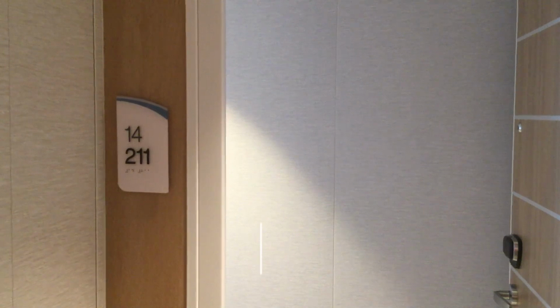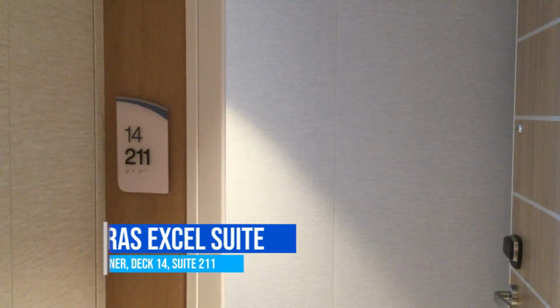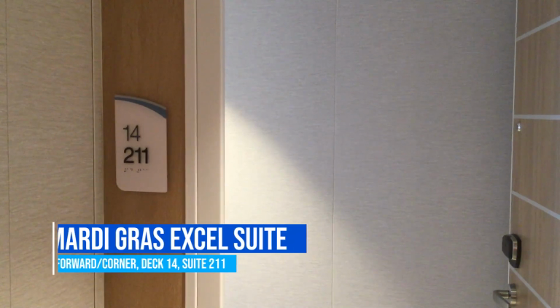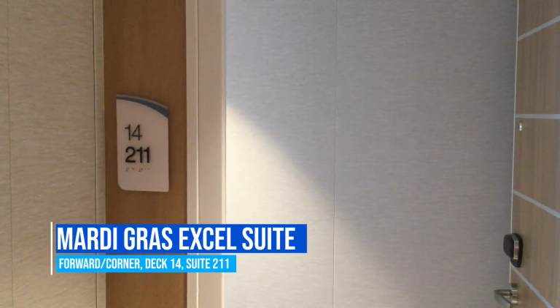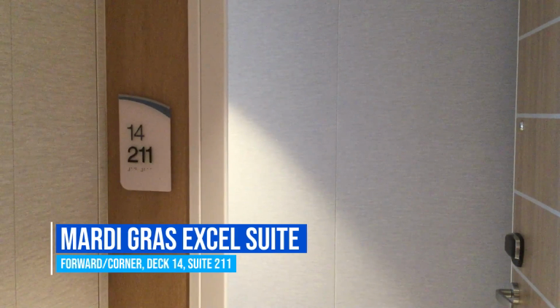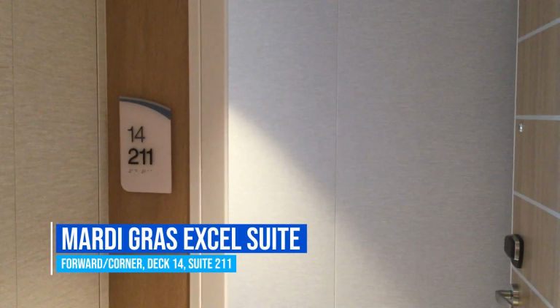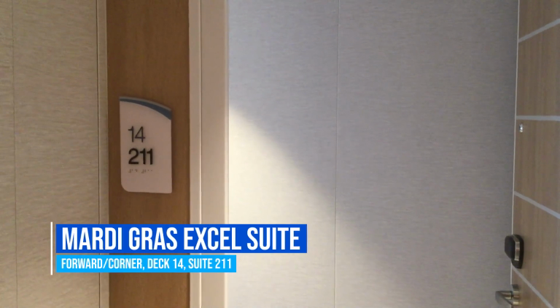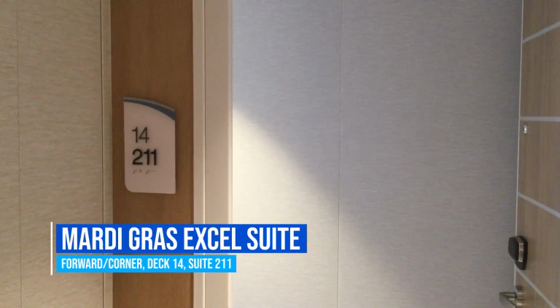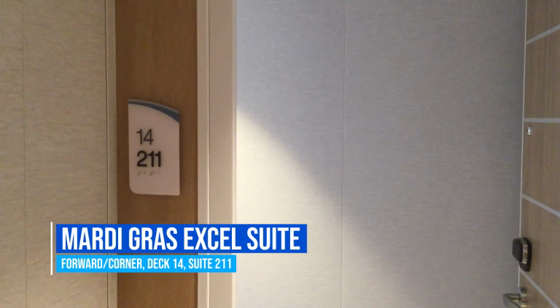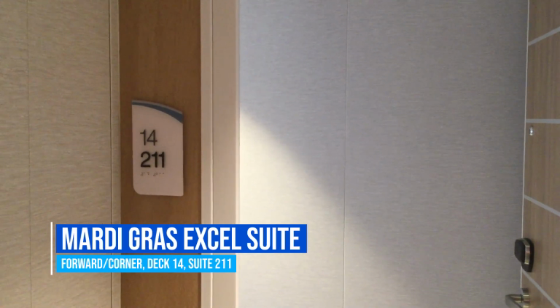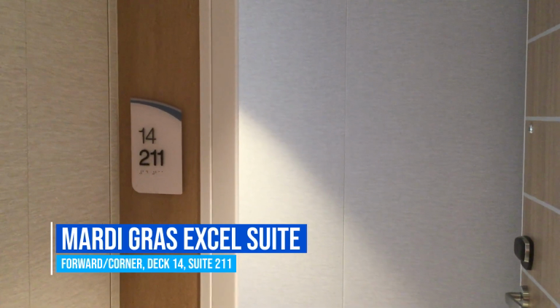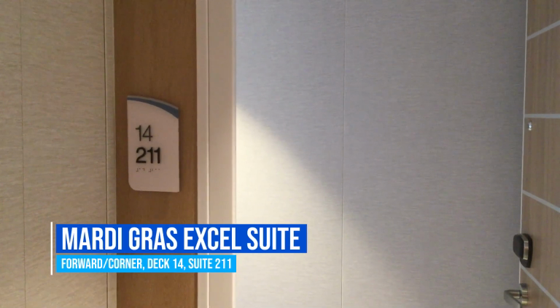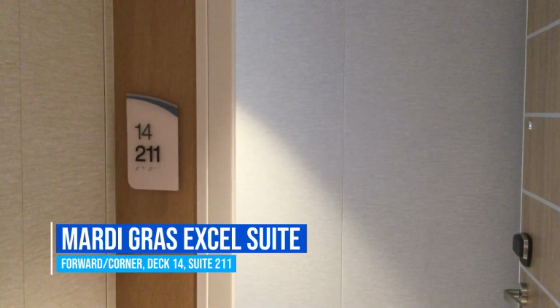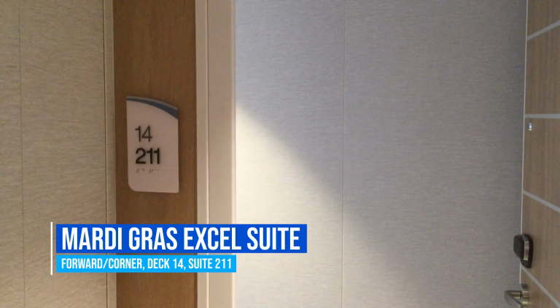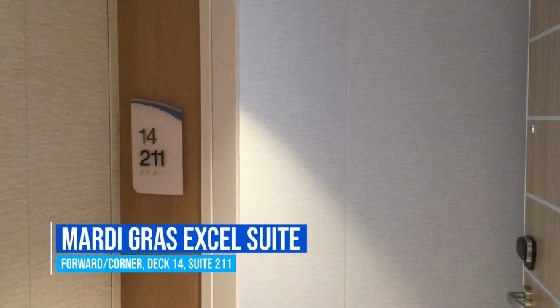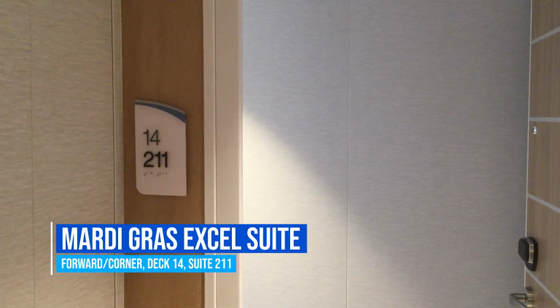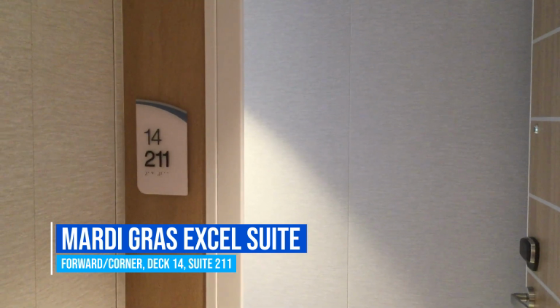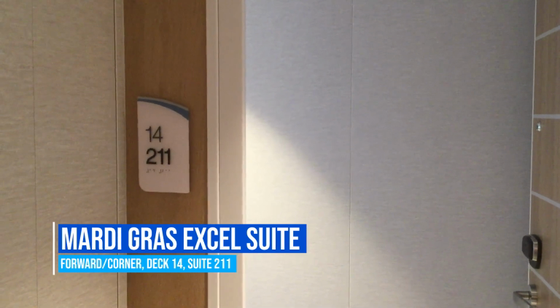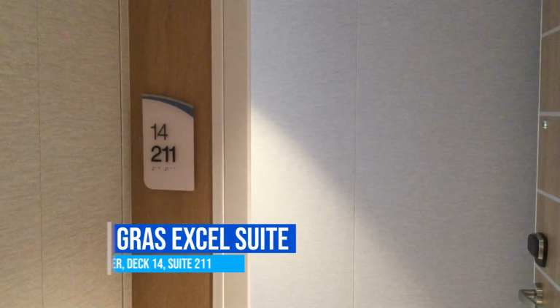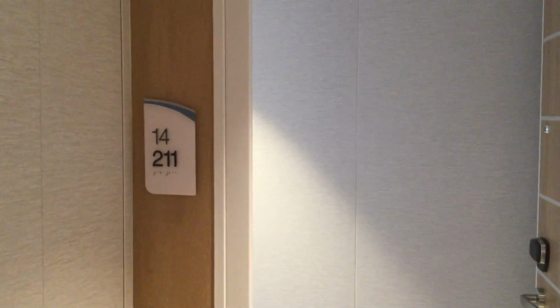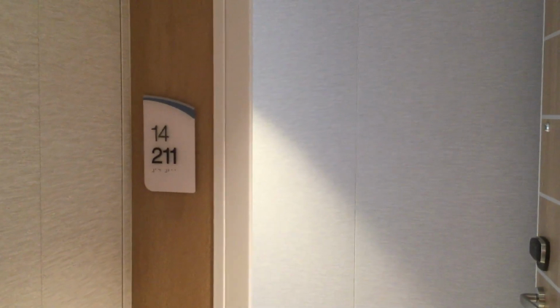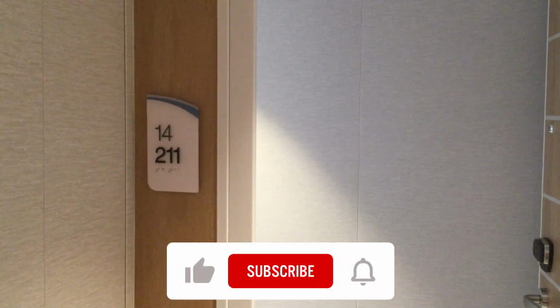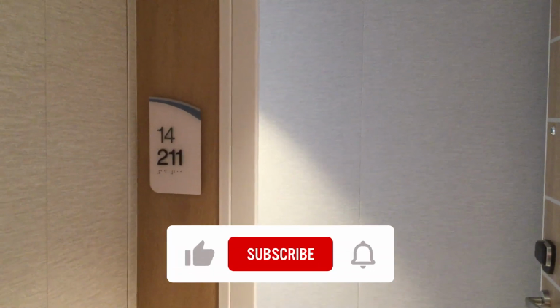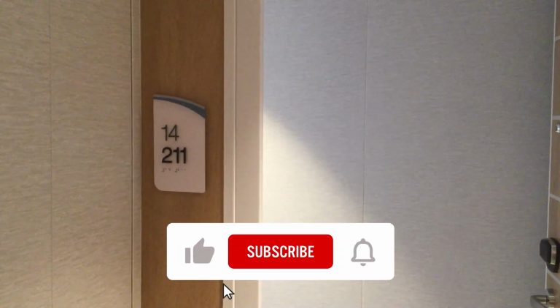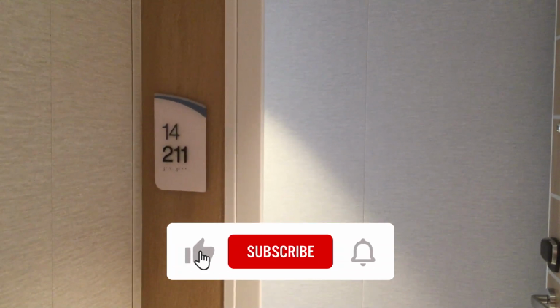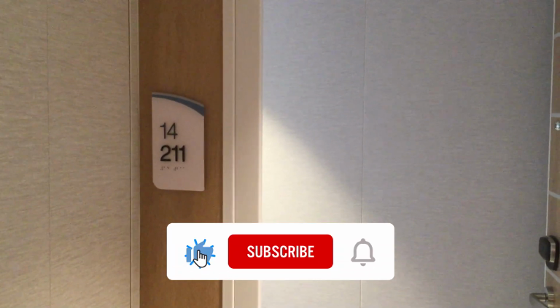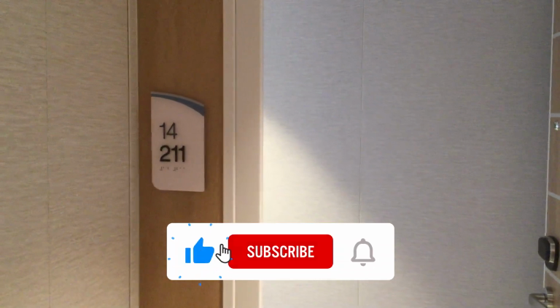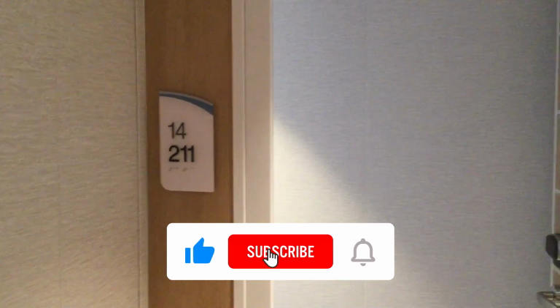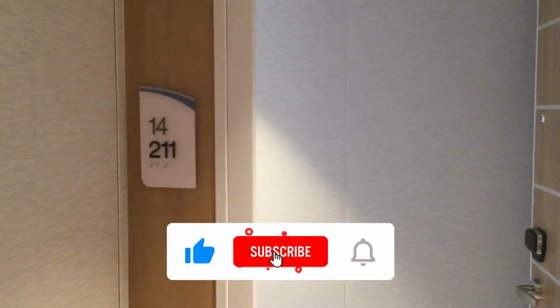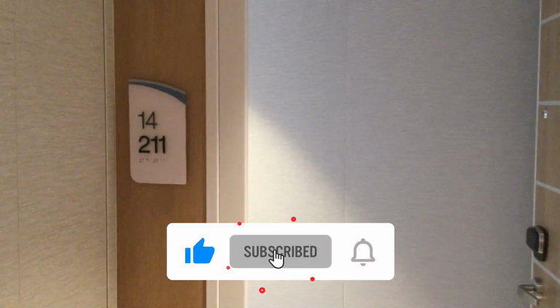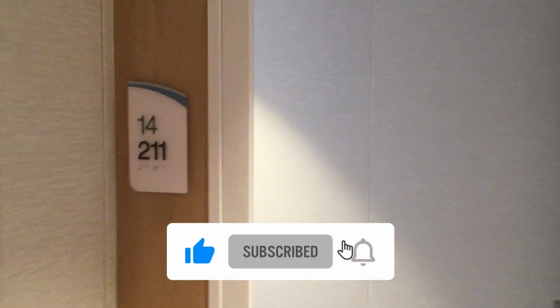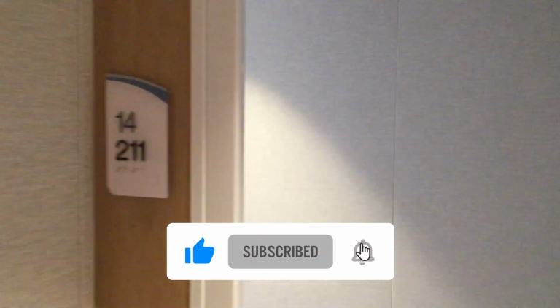Here we are on board the Carnival Mardi Gras. I am Melissa Maintz, your managing editor of Cruise Hive, here to give you an exclusive tour of the Excel Forward Suite.